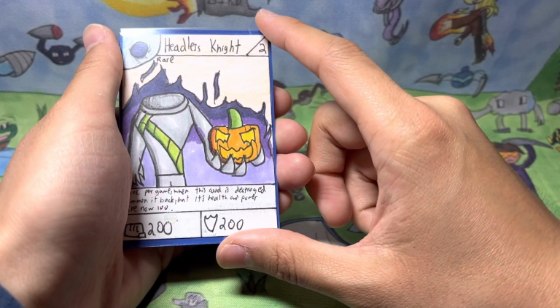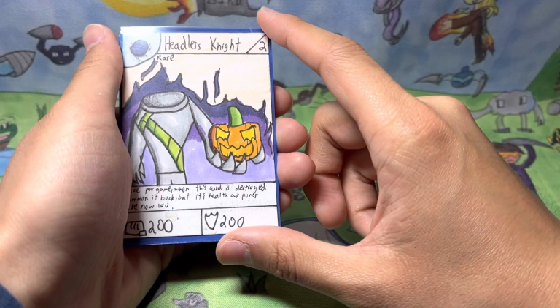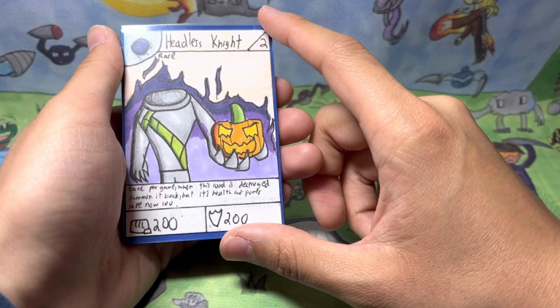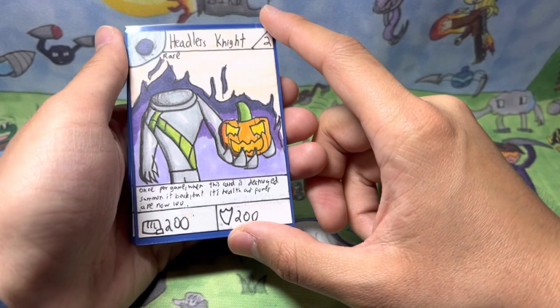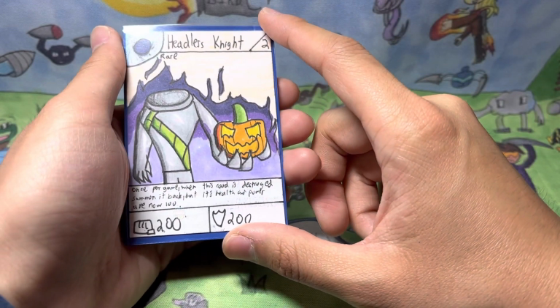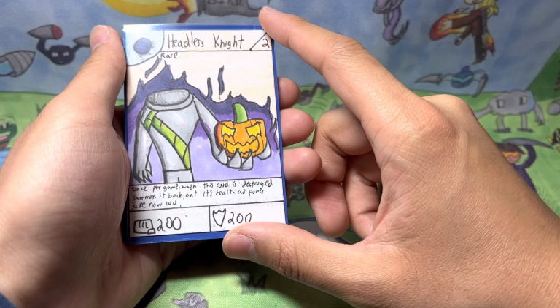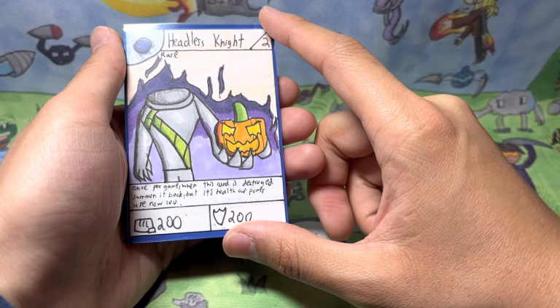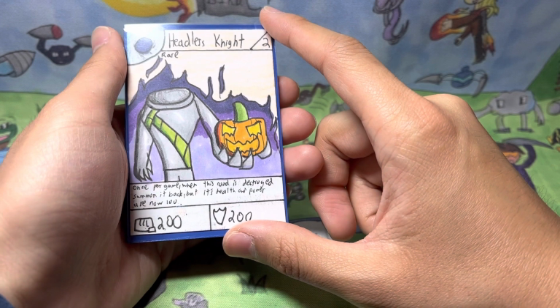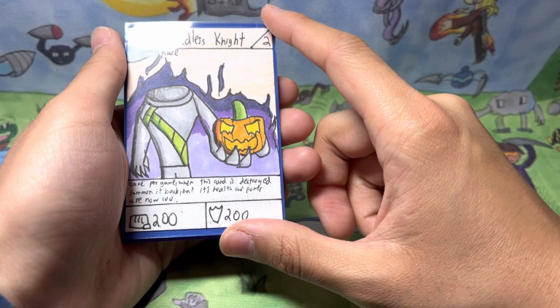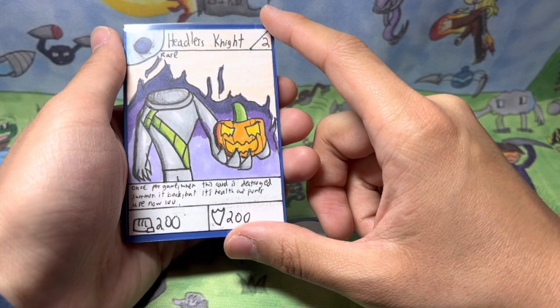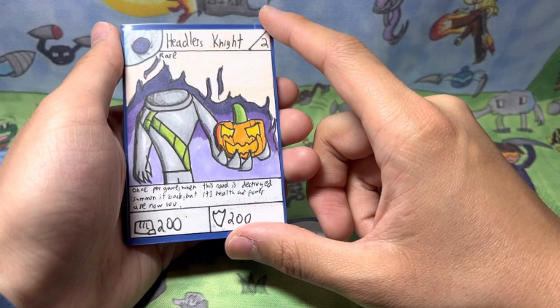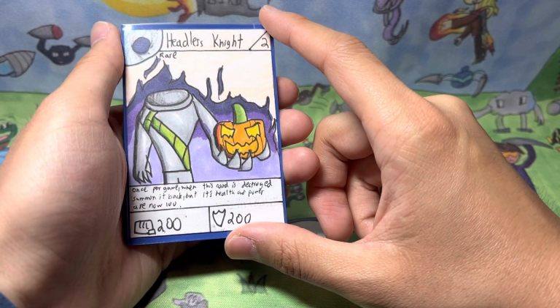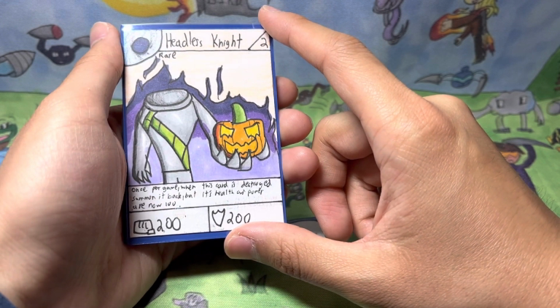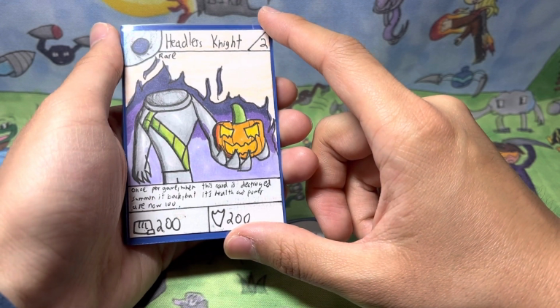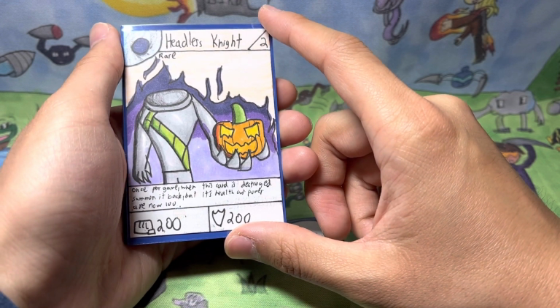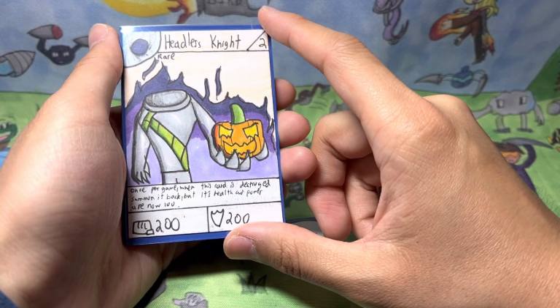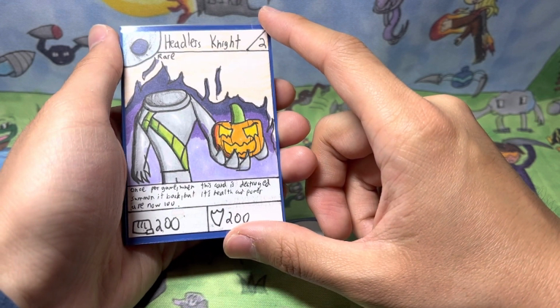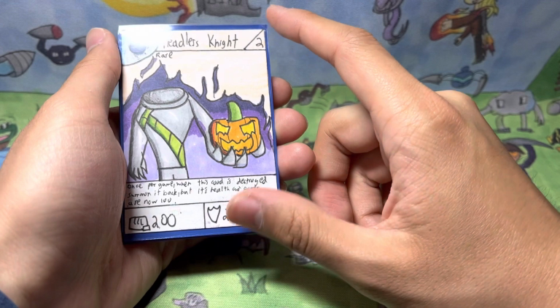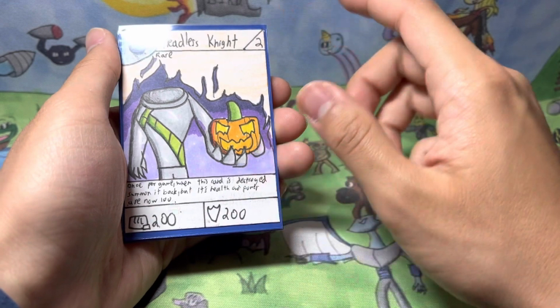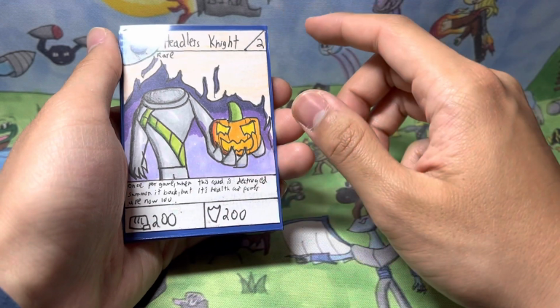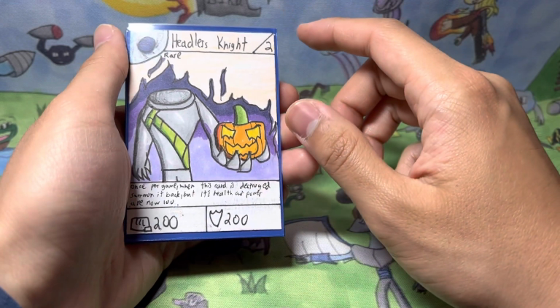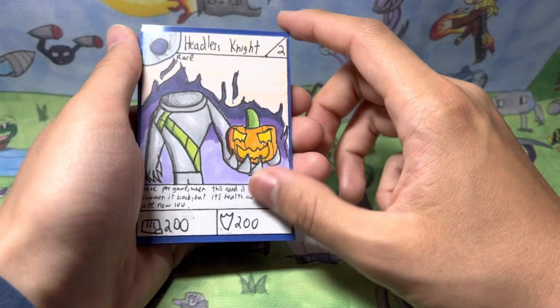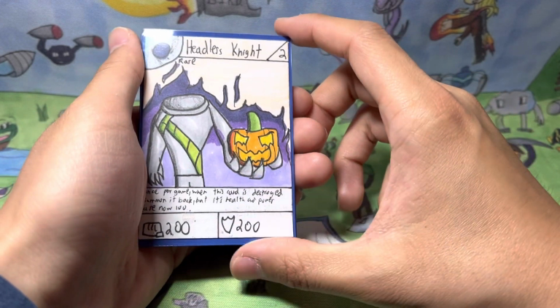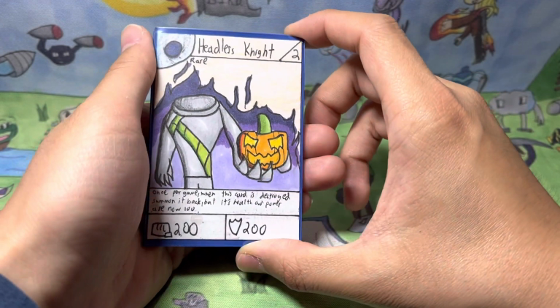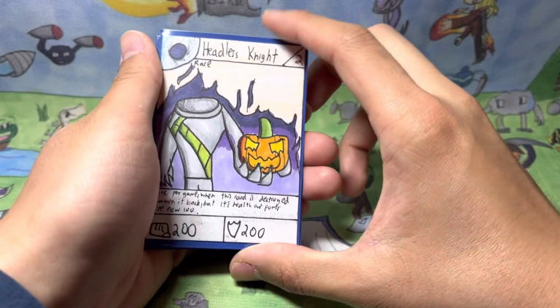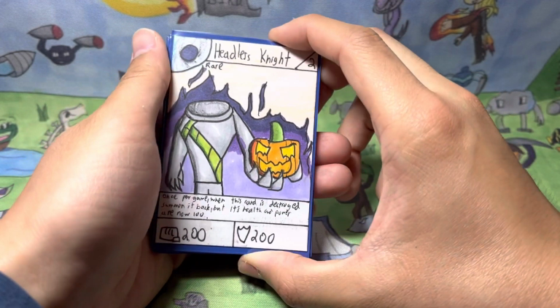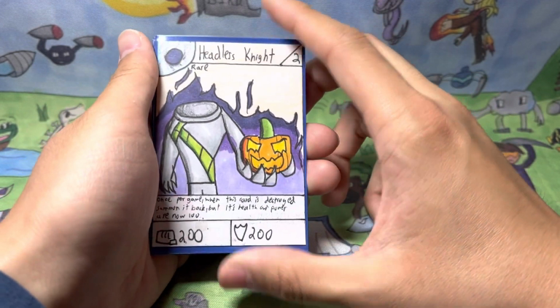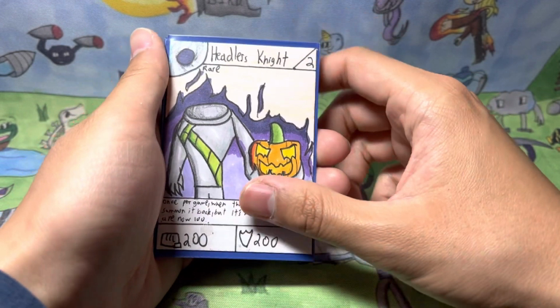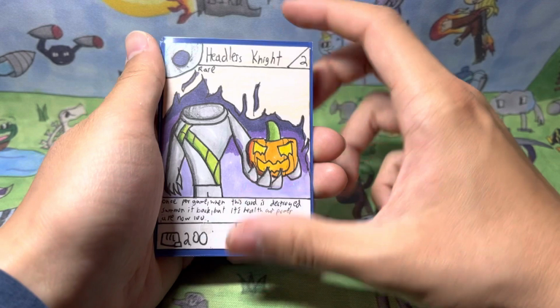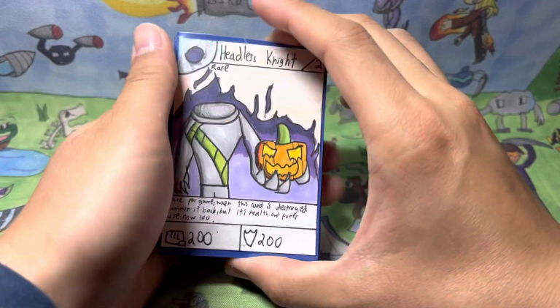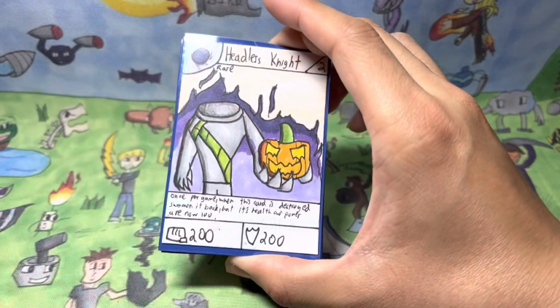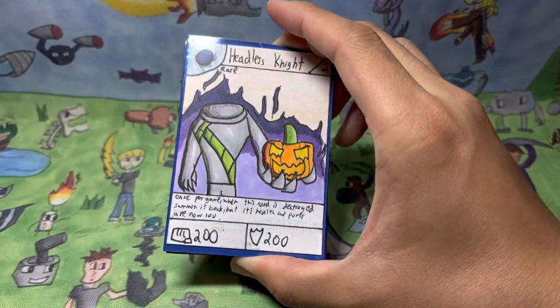Headless Knight is a stage 2 rare card with 200 power and 200 defense. And once per game, when this card is destroyed, you can summon it back, but its health and power are now 100. I wanted to show more cards for this video because I thought it would be fun. The first few you guys have already seen, but hopefully you don't mind.